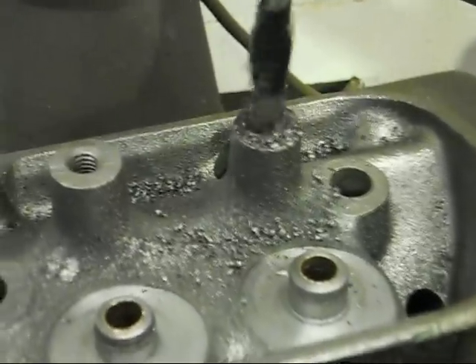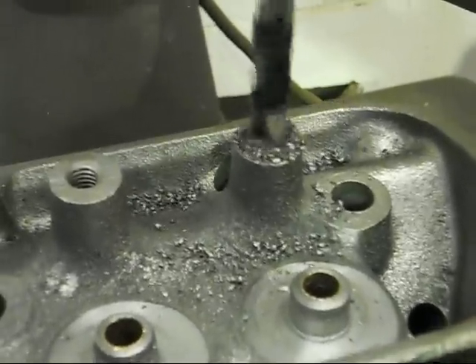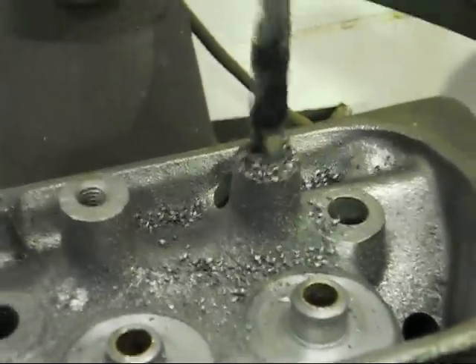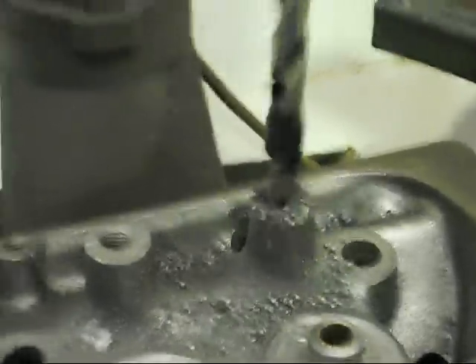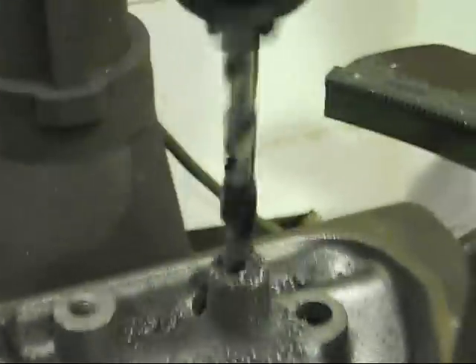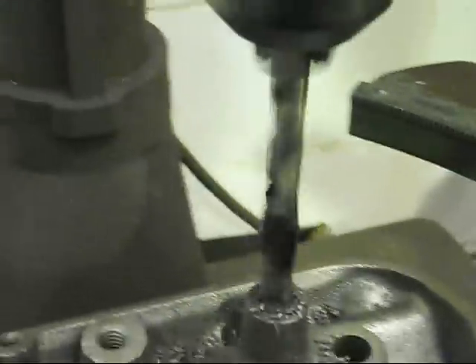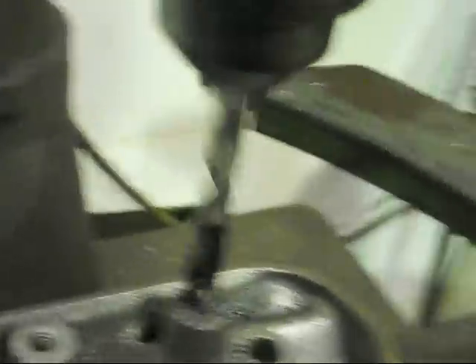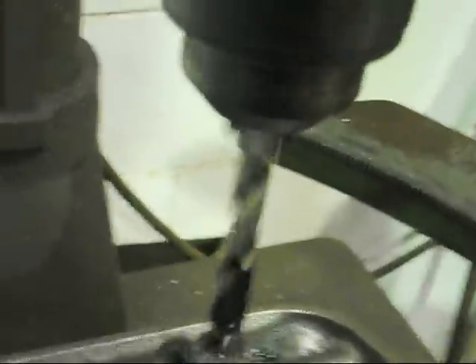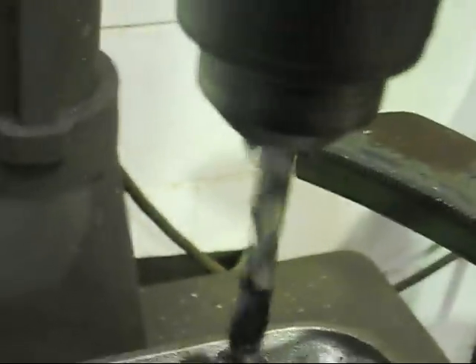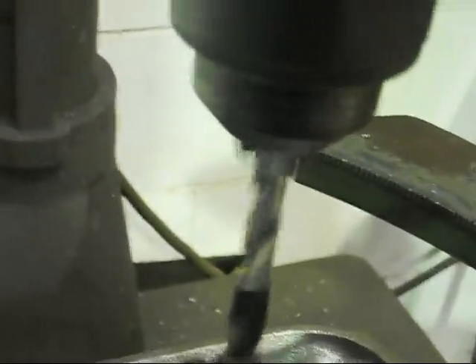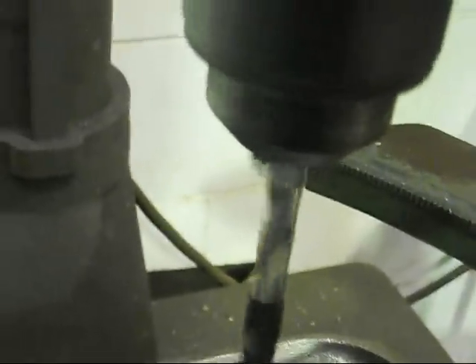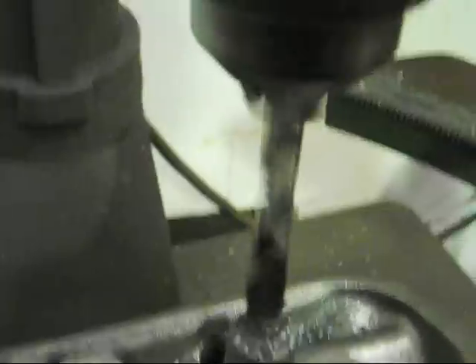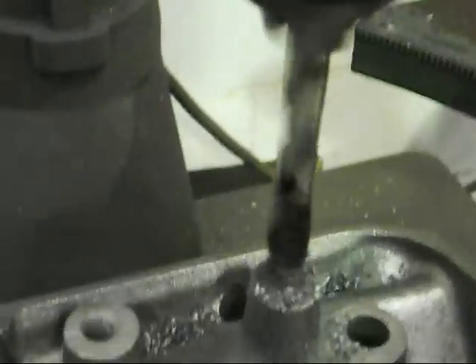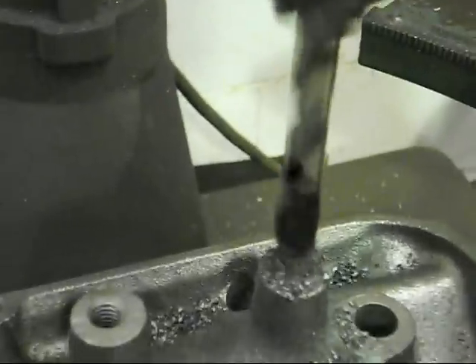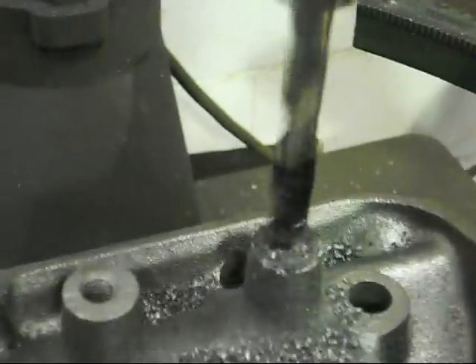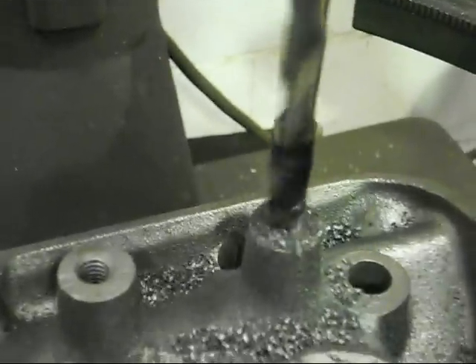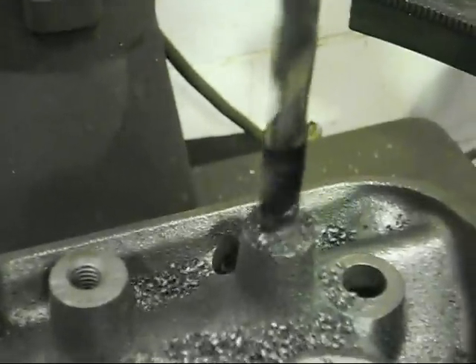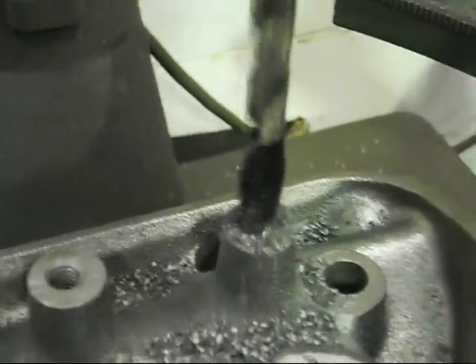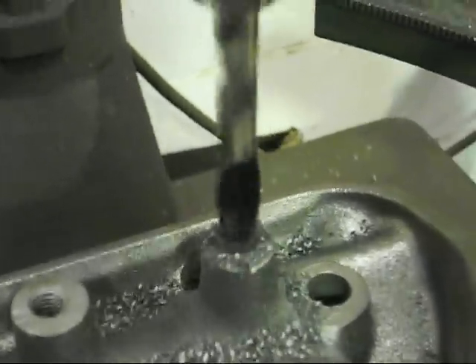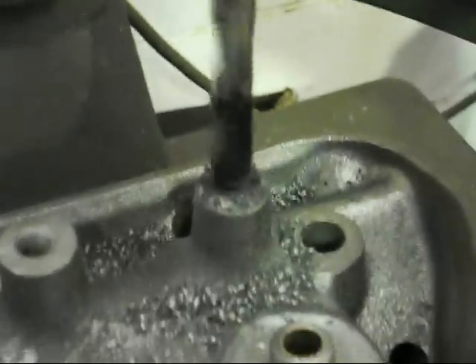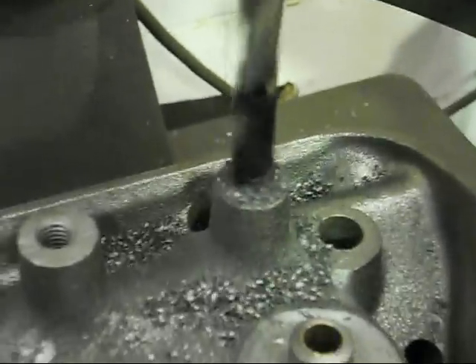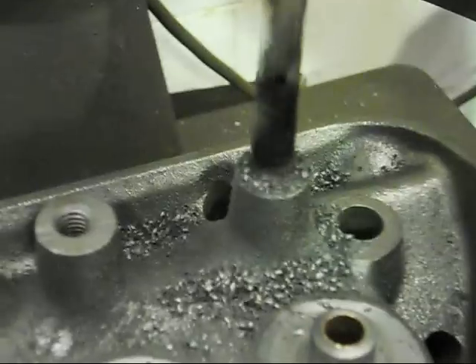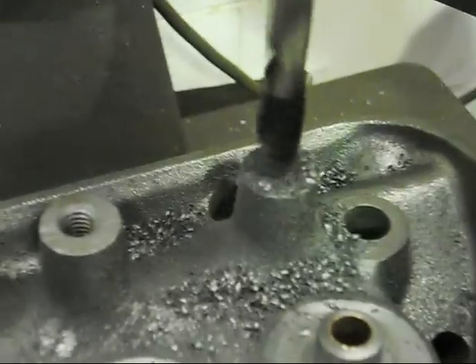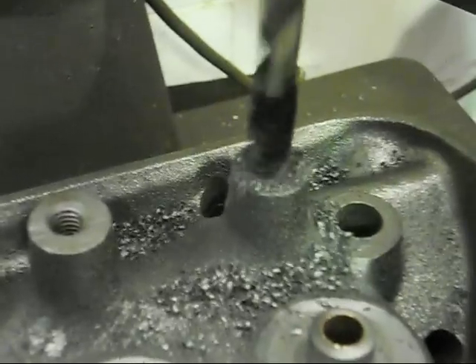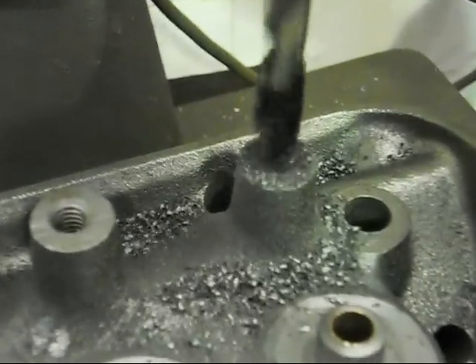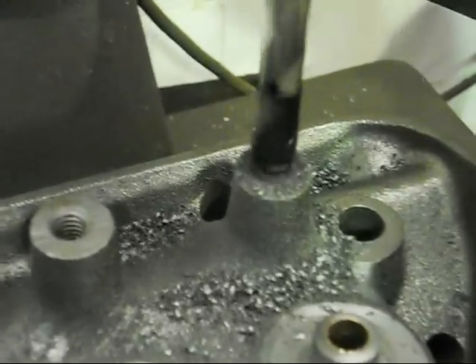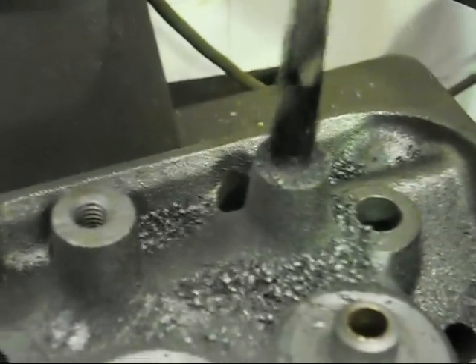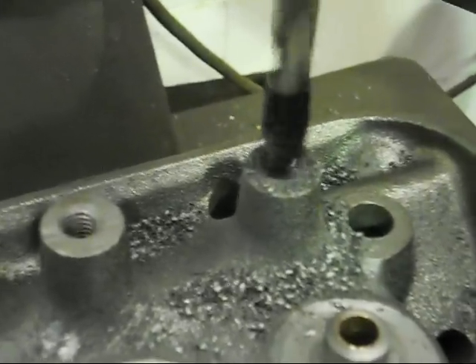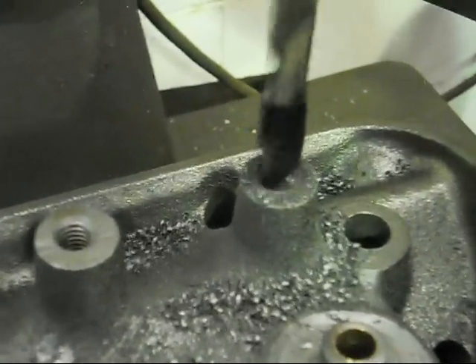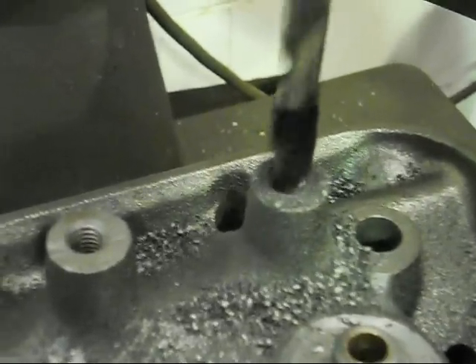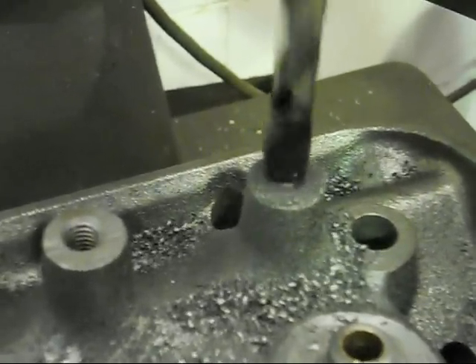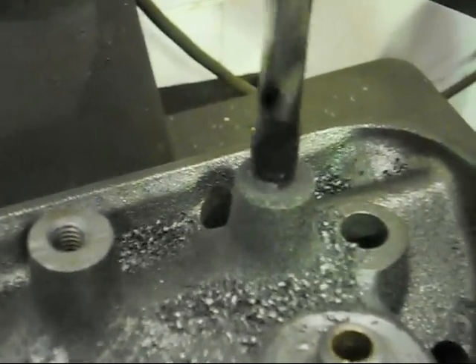We'll be drilling out to a 3/8" hole. It'll be perfect for our tapping size for our 7/16" thread.